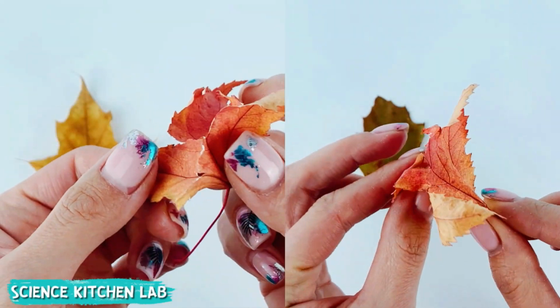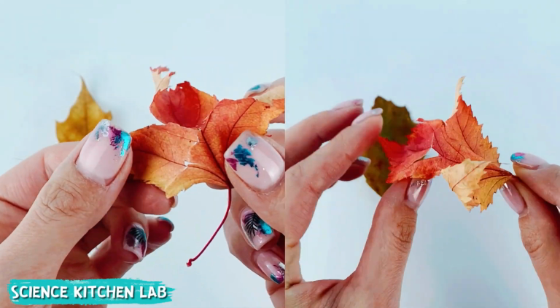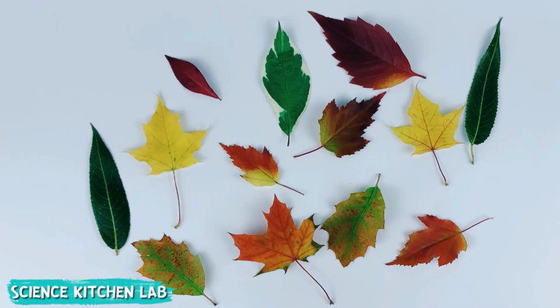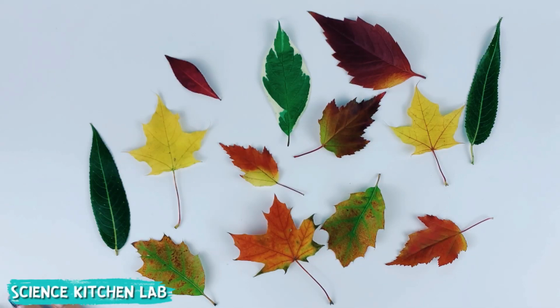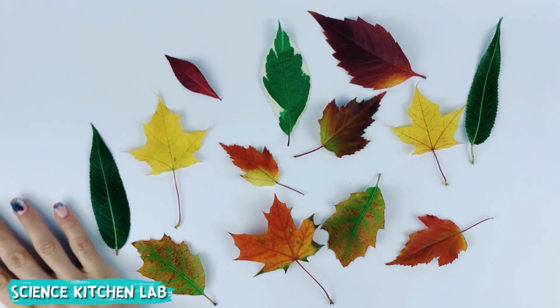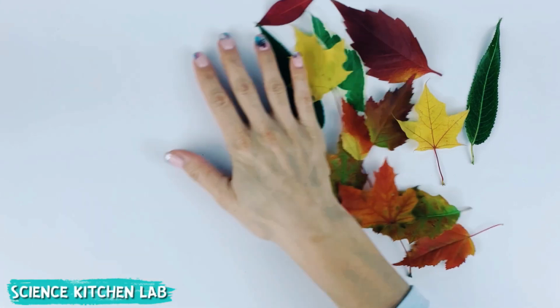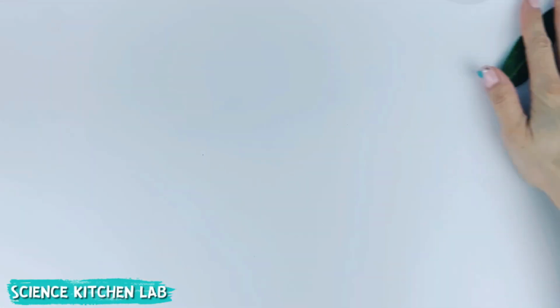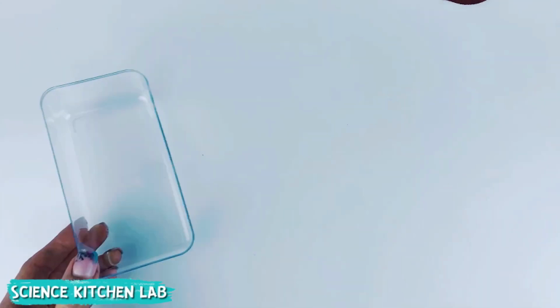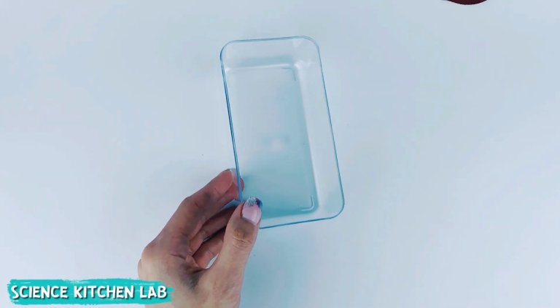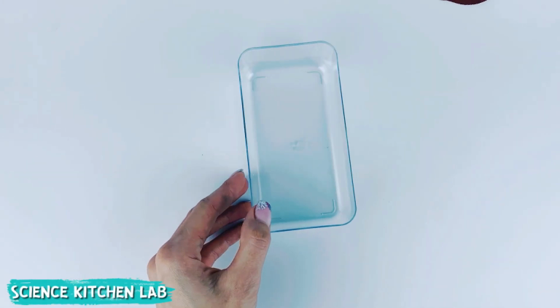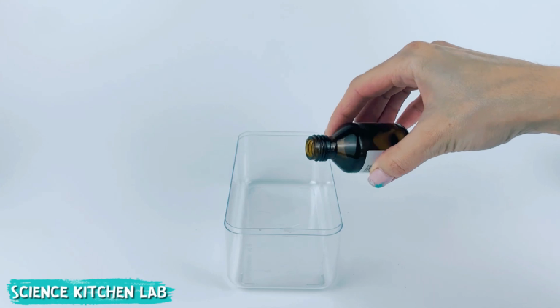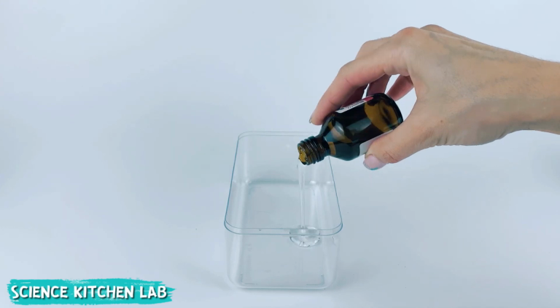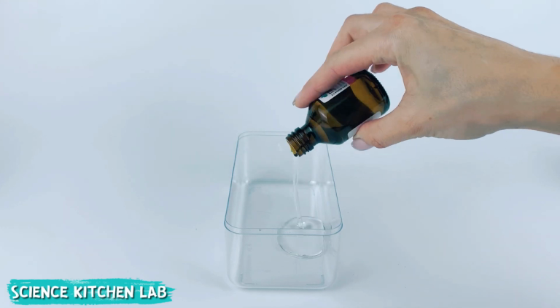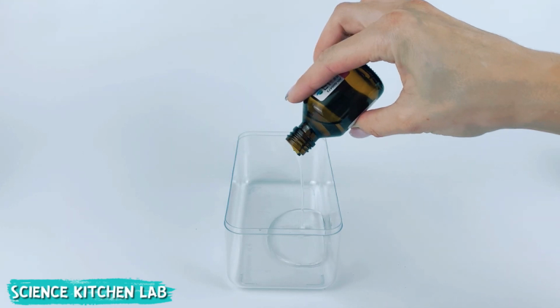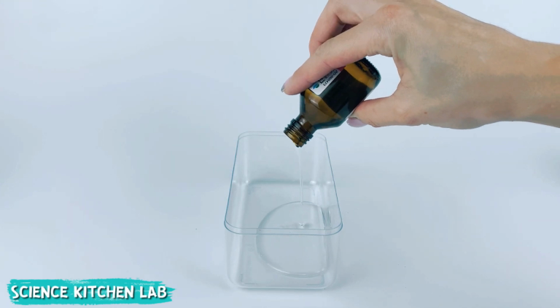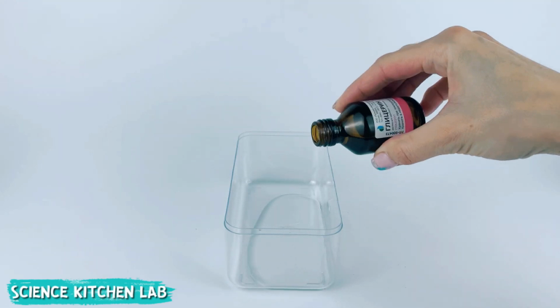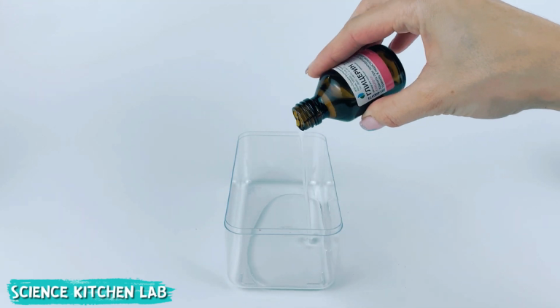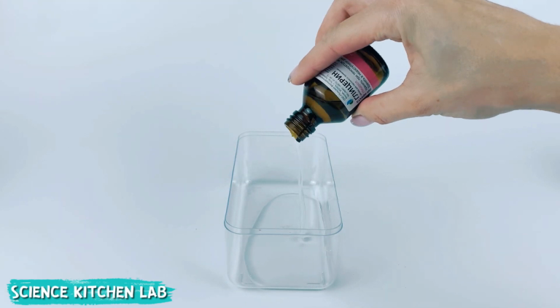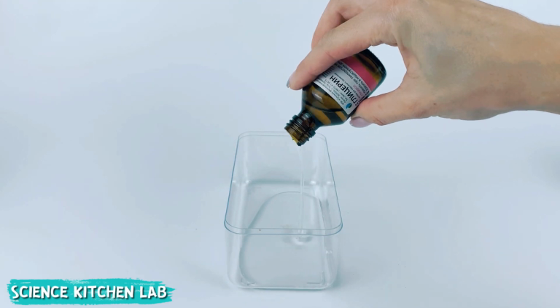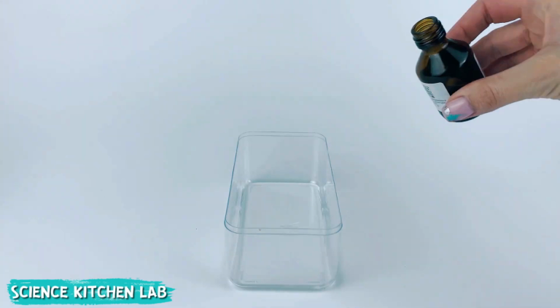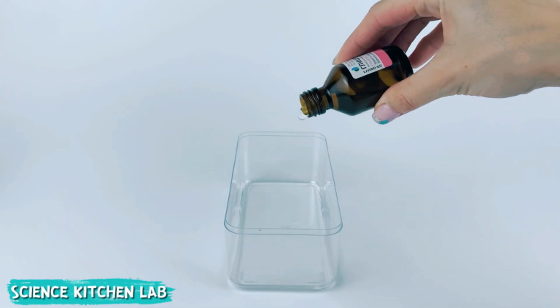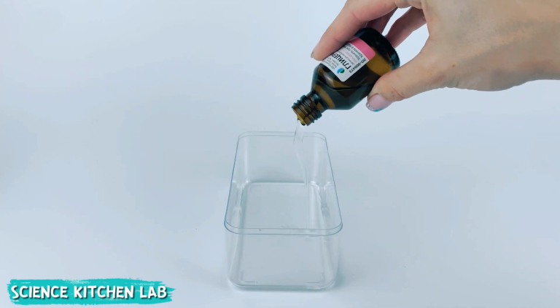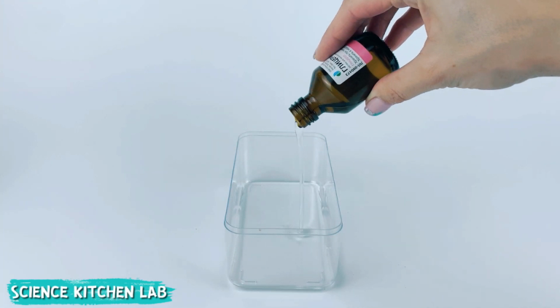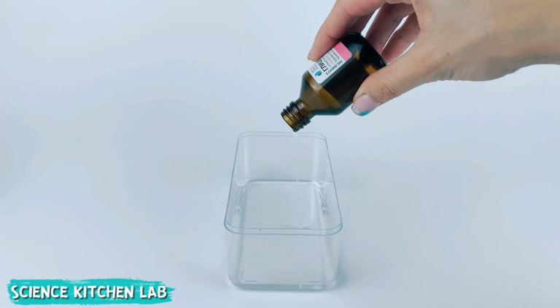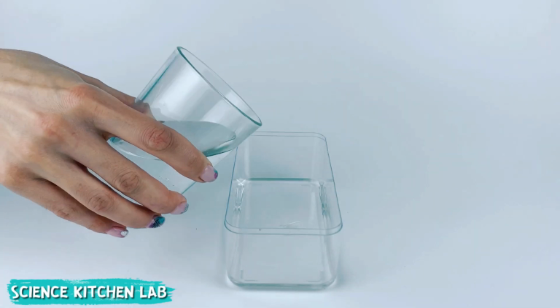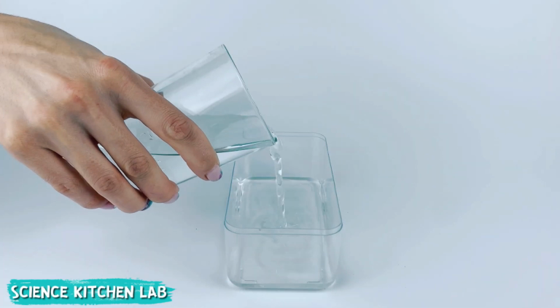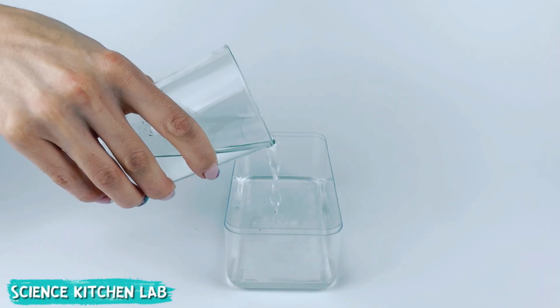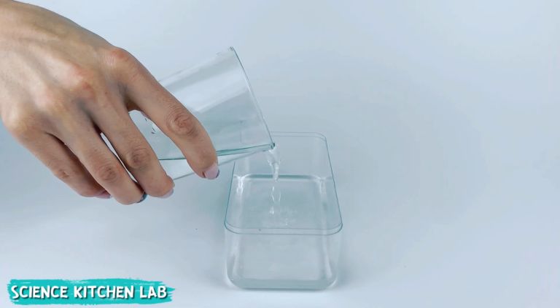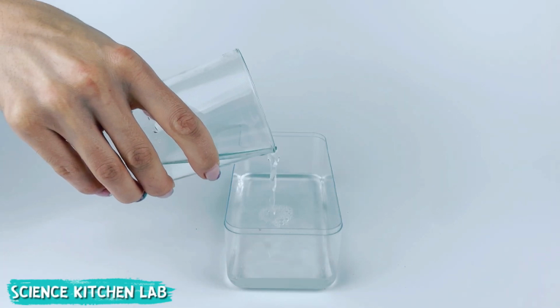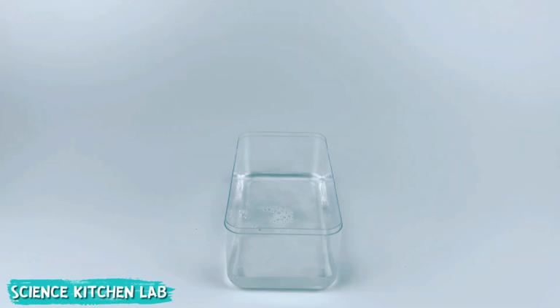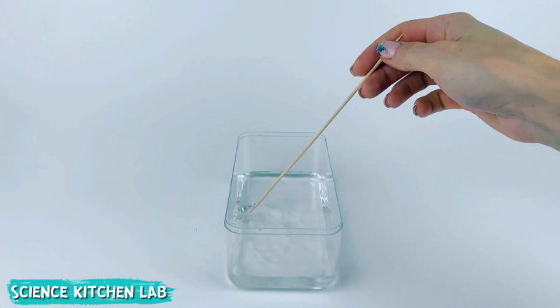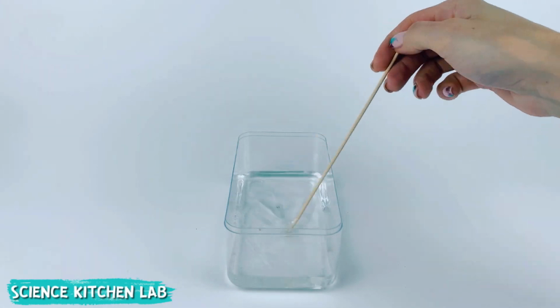We collect beautiful autumn leaves. In a container we mix one part glycerin with two parts hot water. Mix thoroughly.